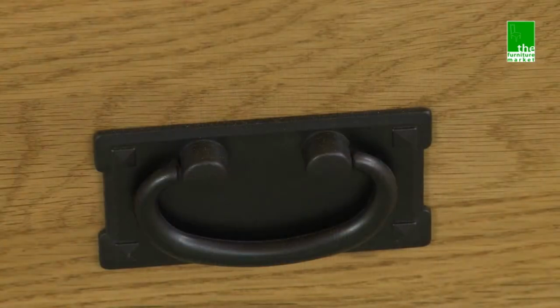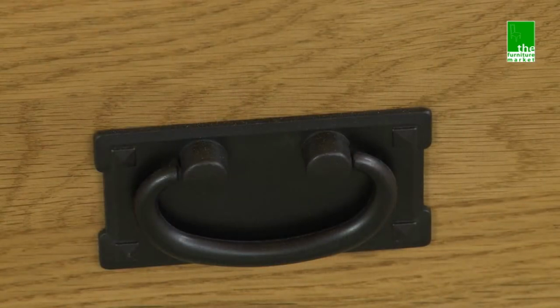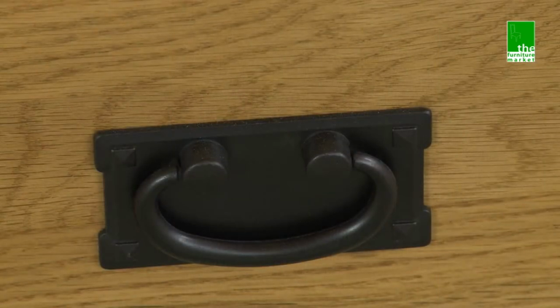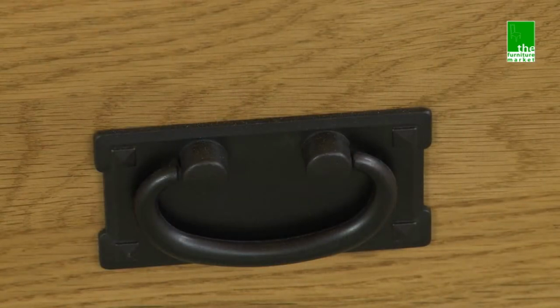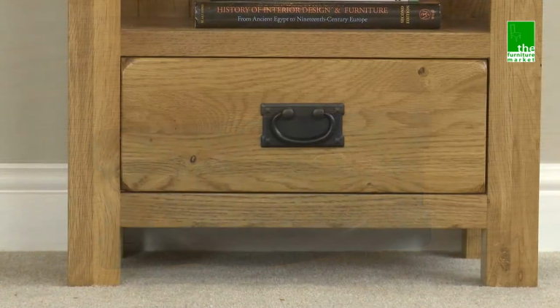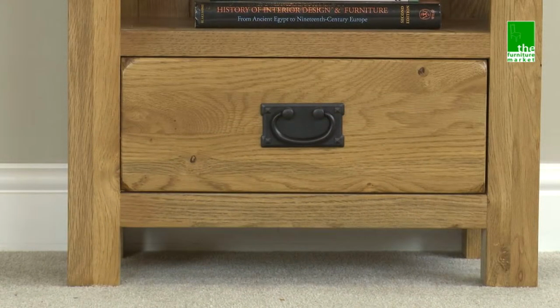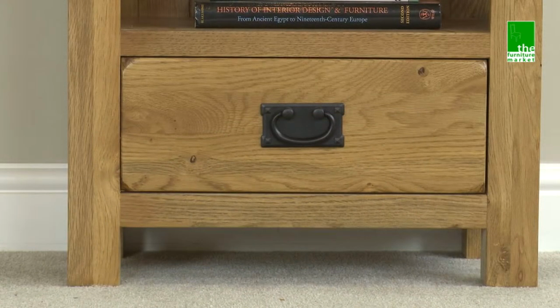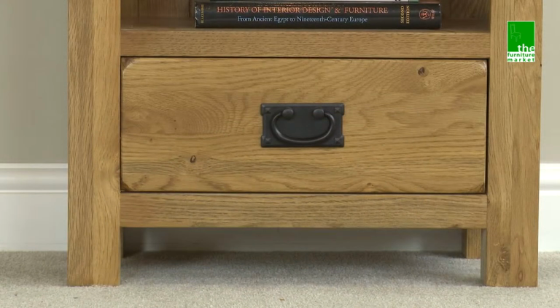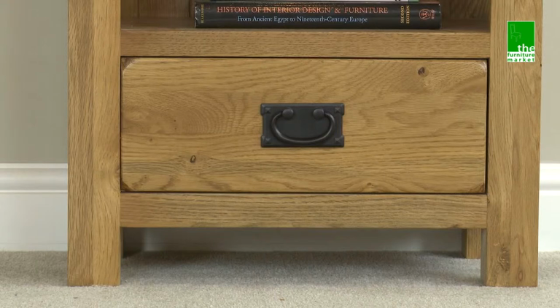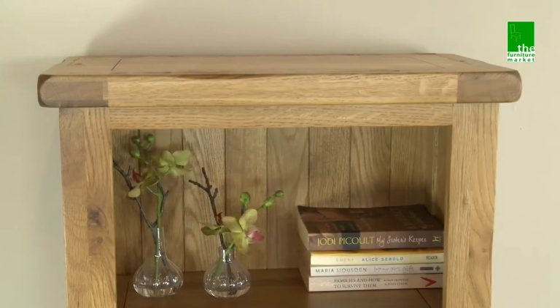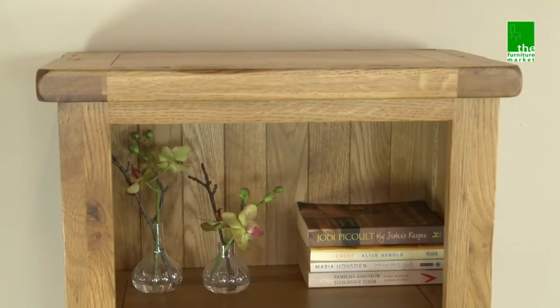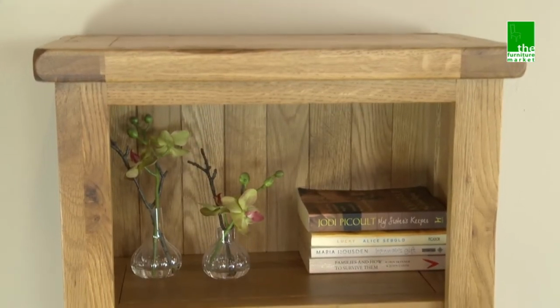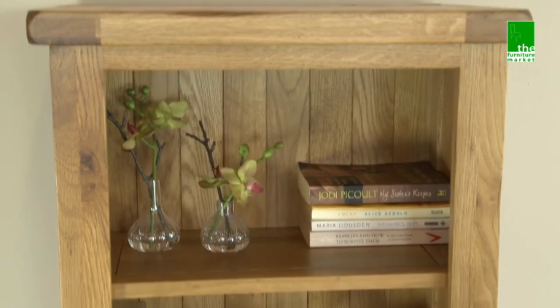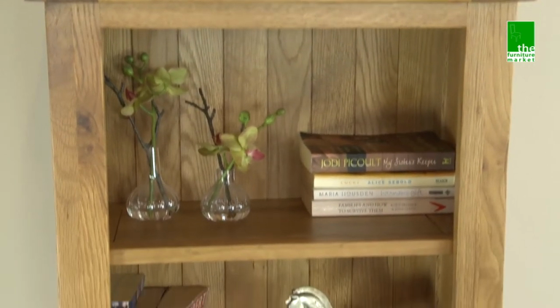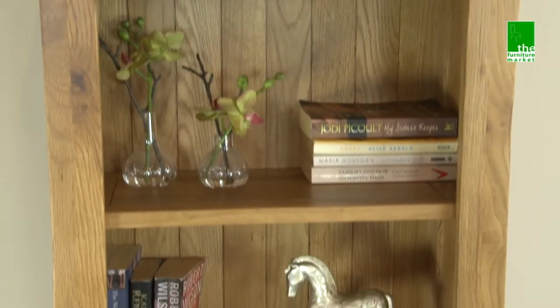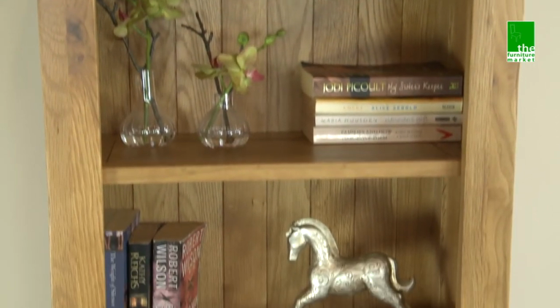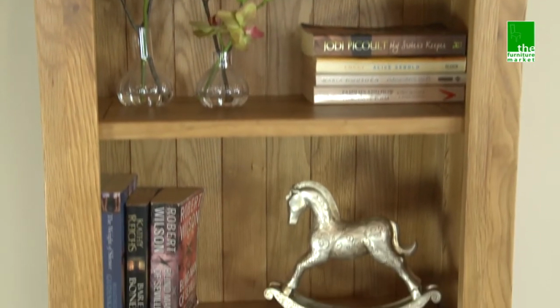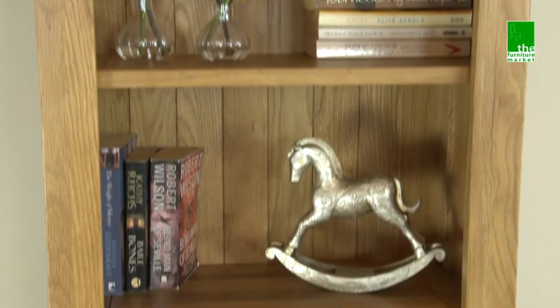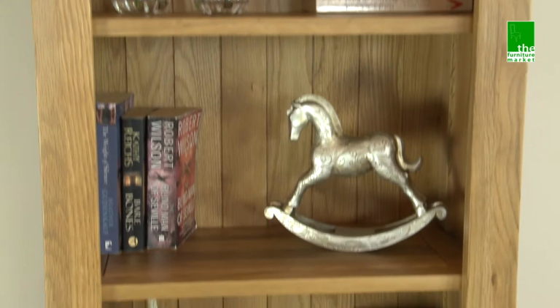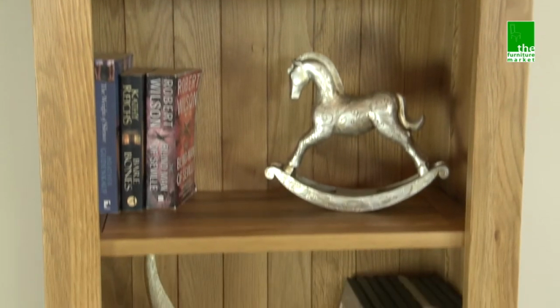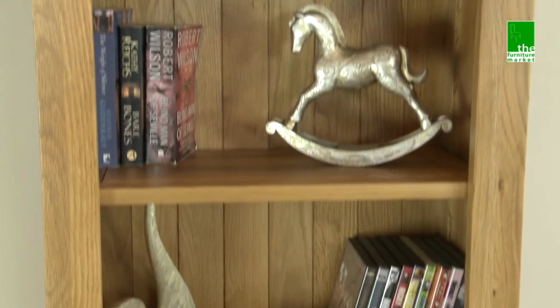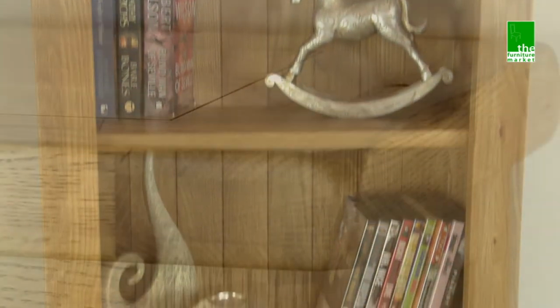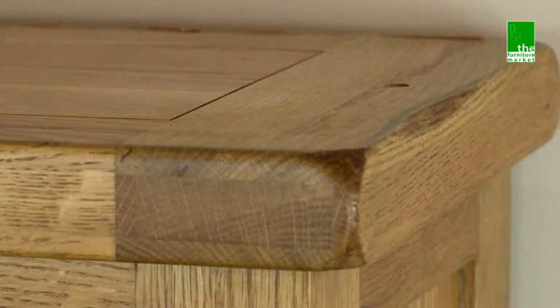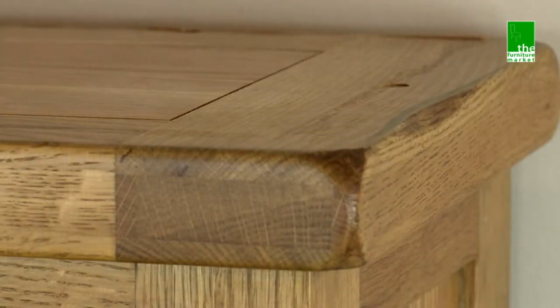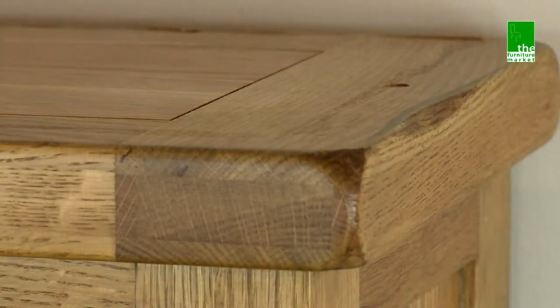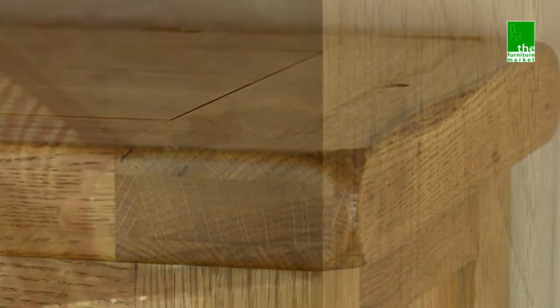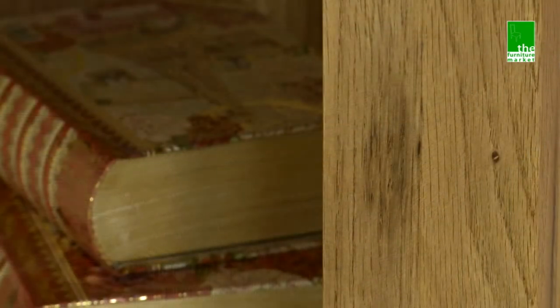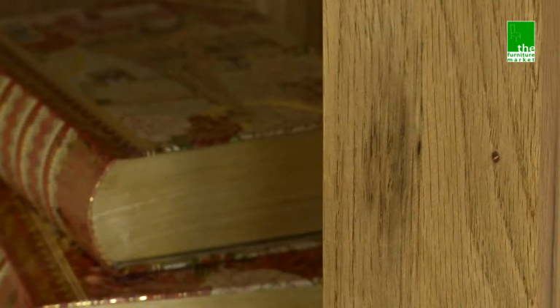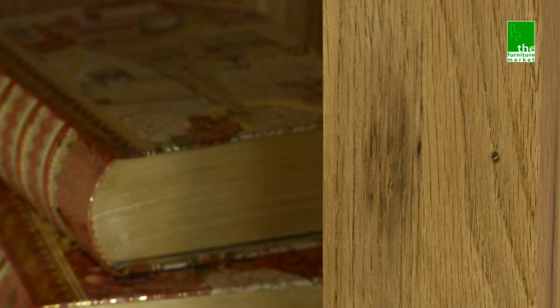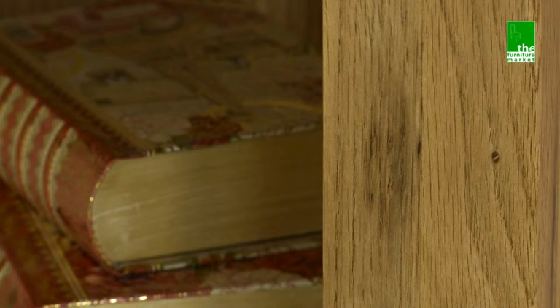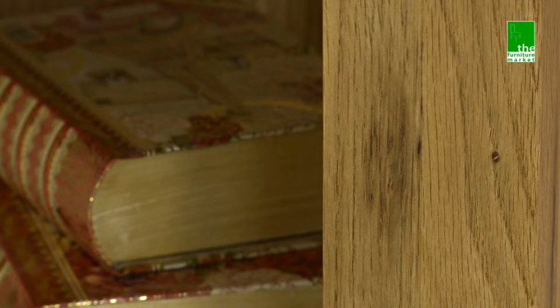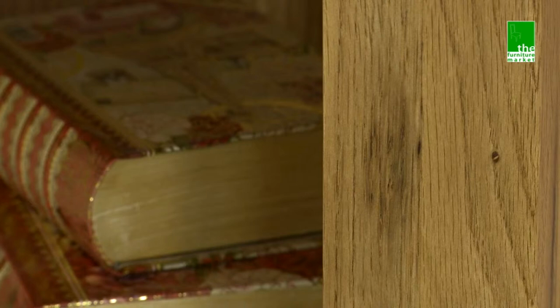The drawer features a traditional metal drop style handle. The Rusticoat range has a natural oiled finish with medium oak staining. It oozes country charm from its rounded off edges to its natural knots and grooves, giving it a character you'll be sure to fall in love with.